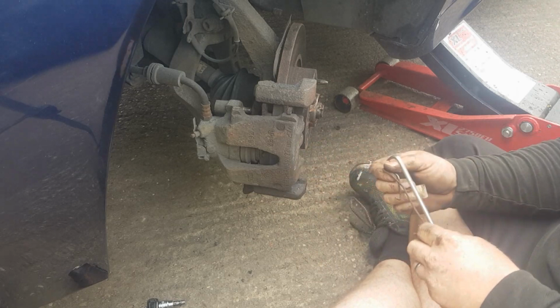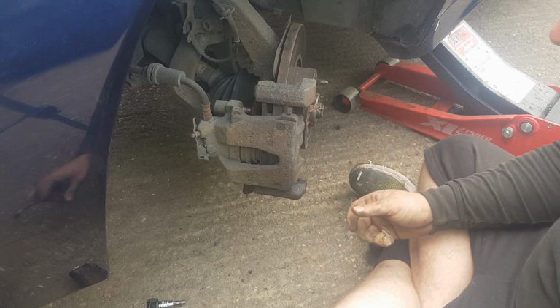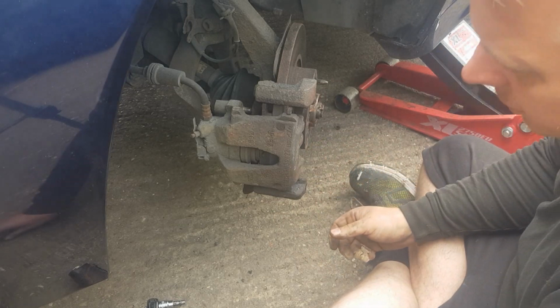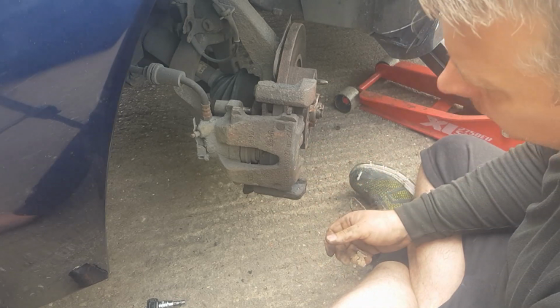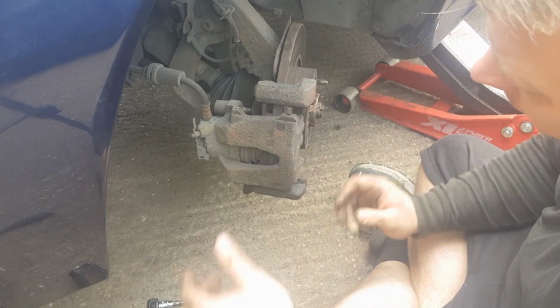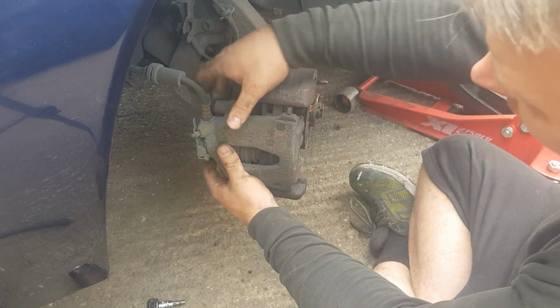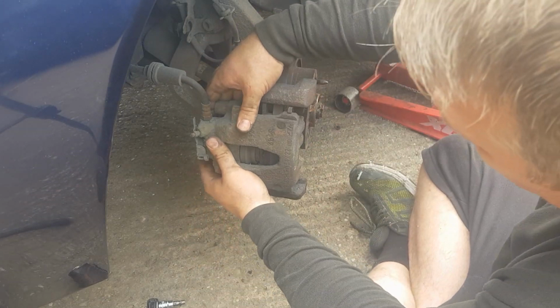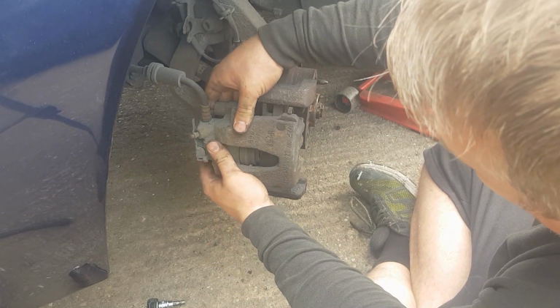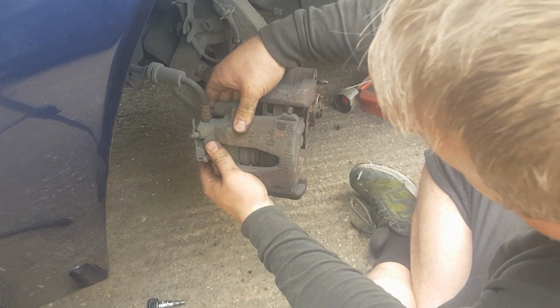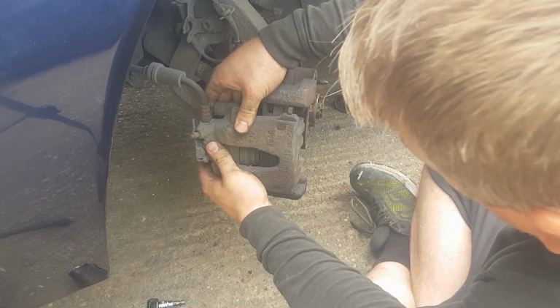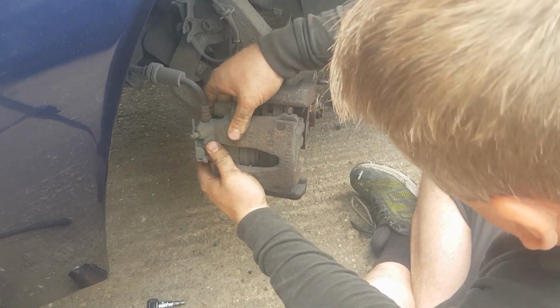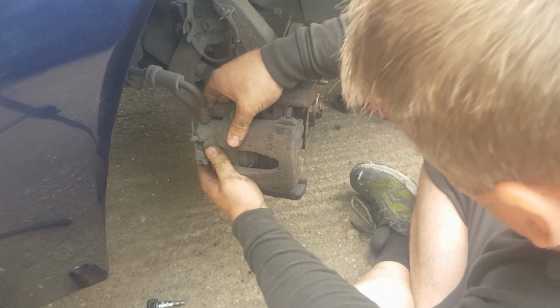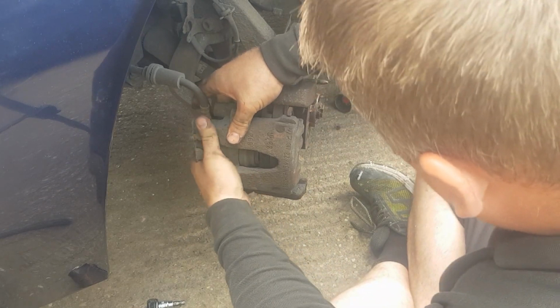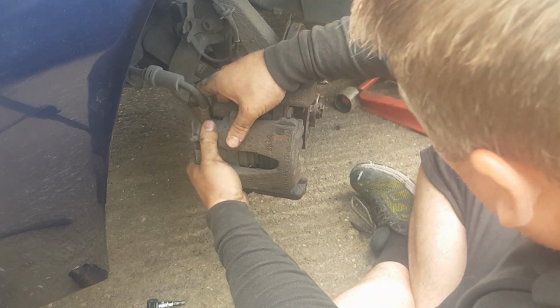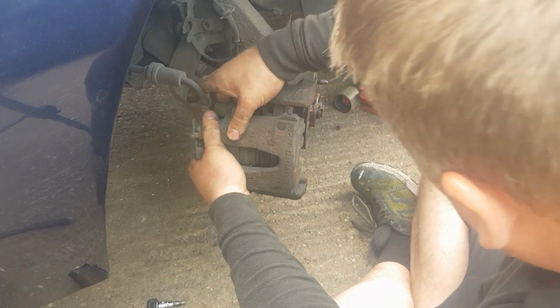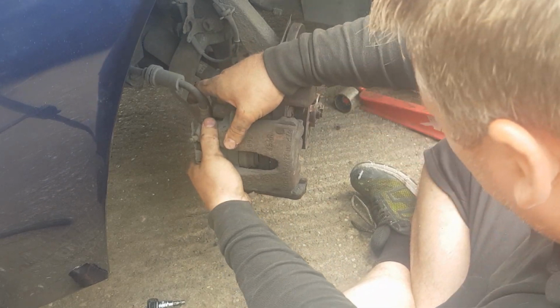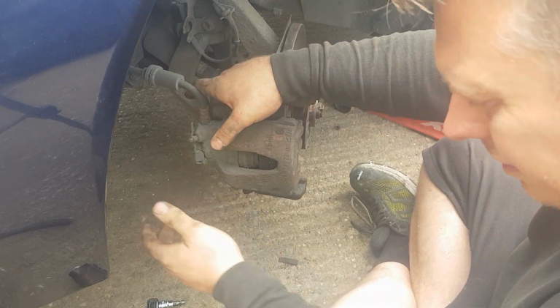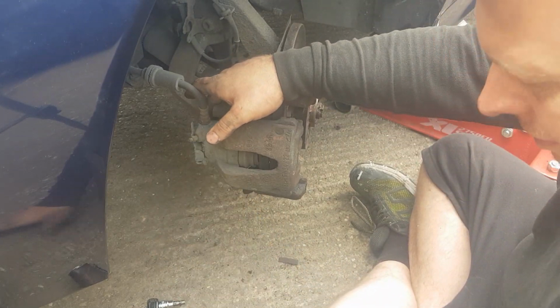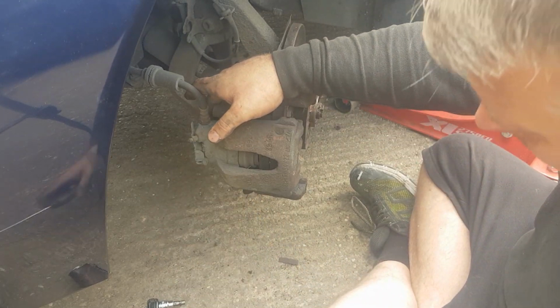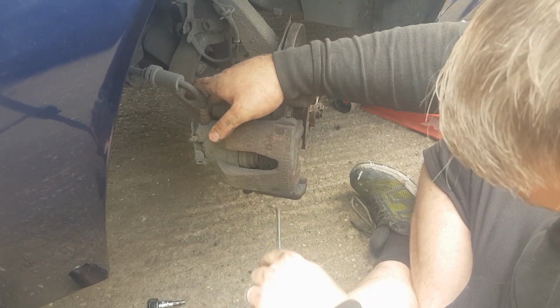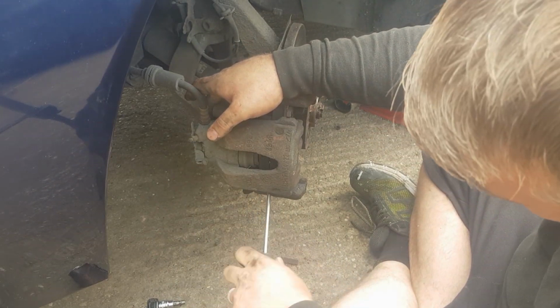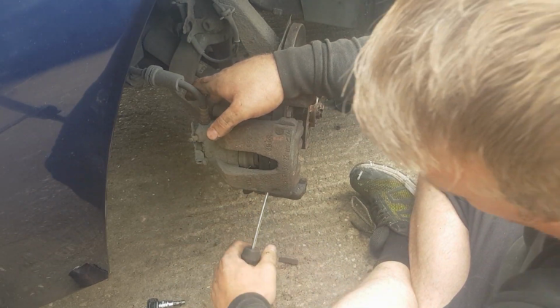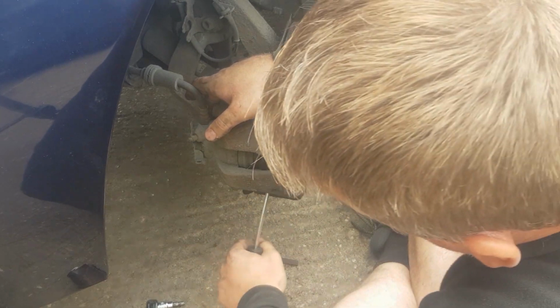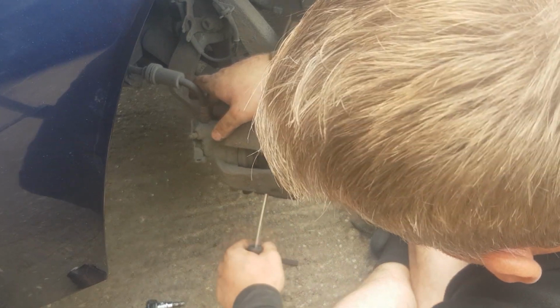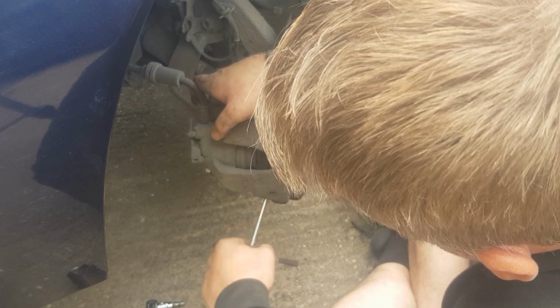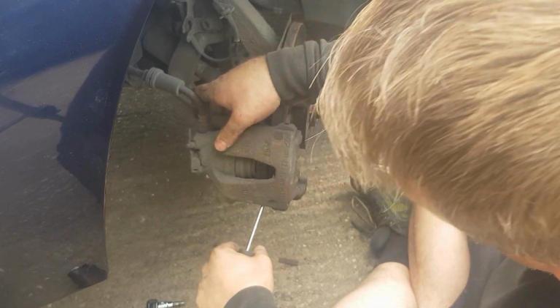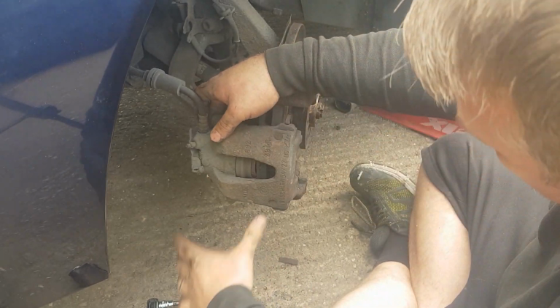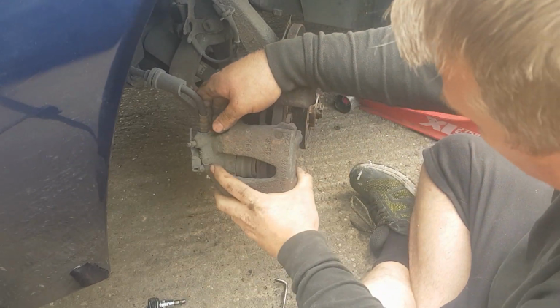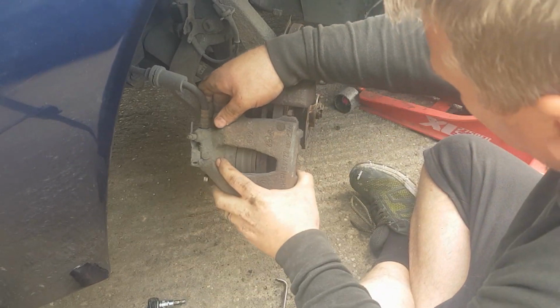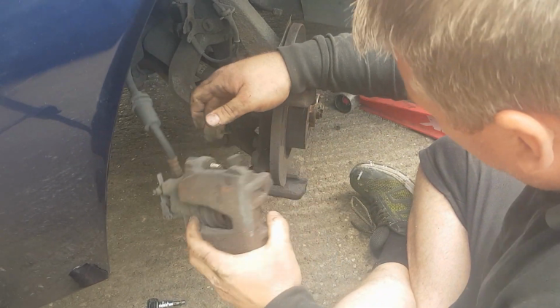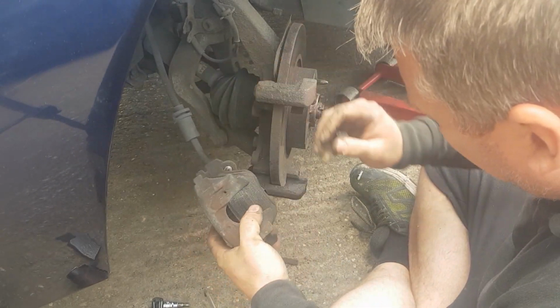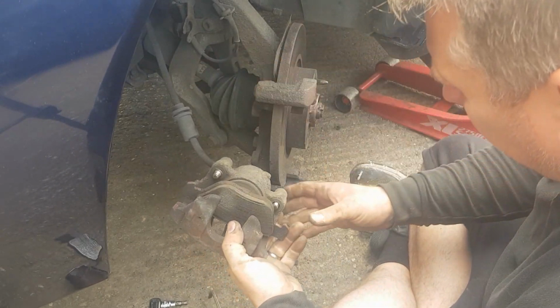Pop that to one side because you won't need to put that back on, and now it should come off with a little bit of force. There we go.